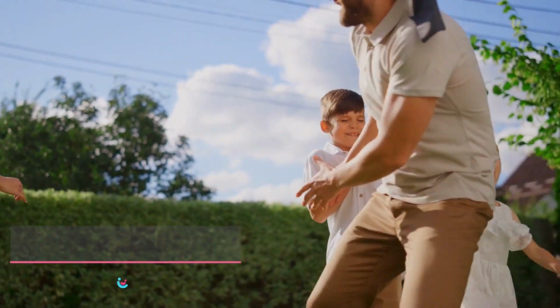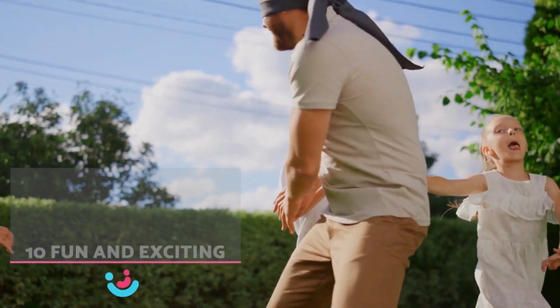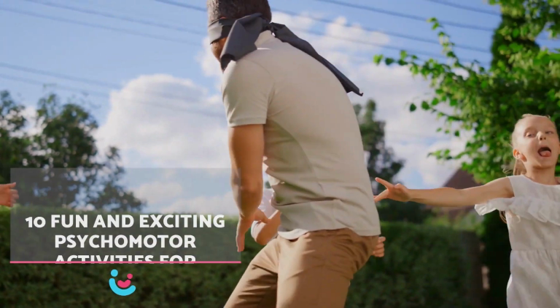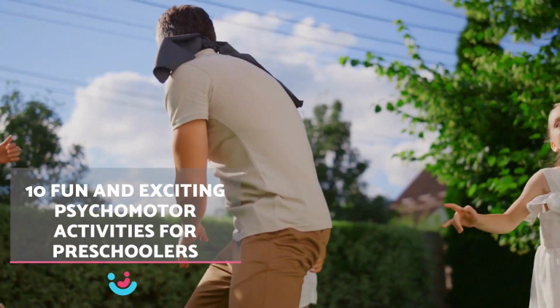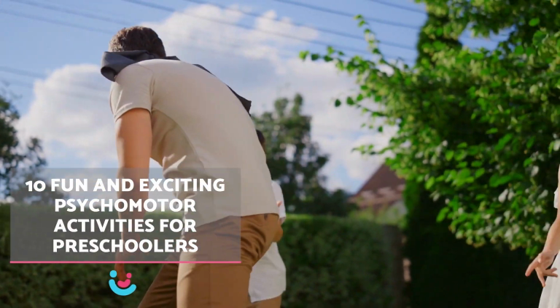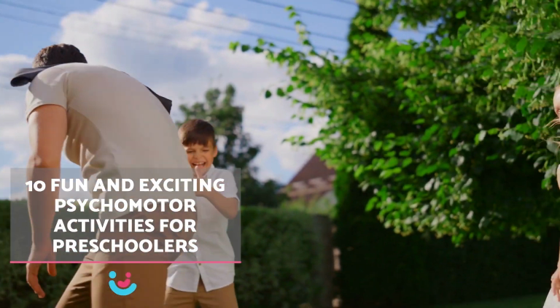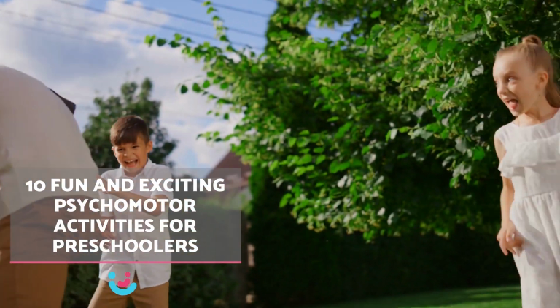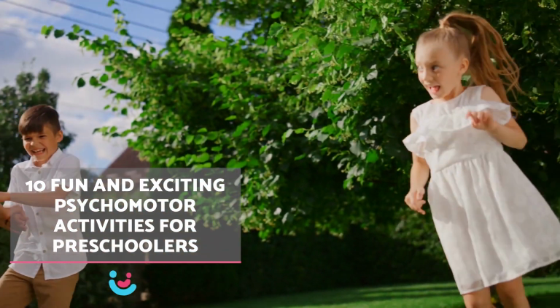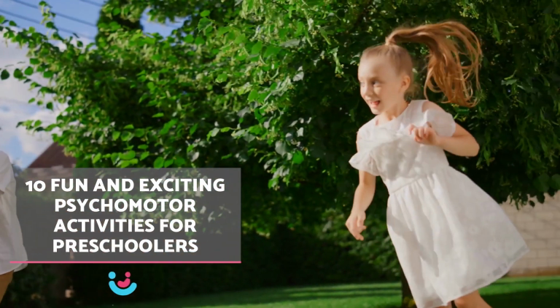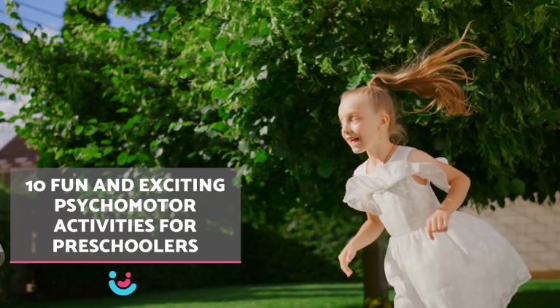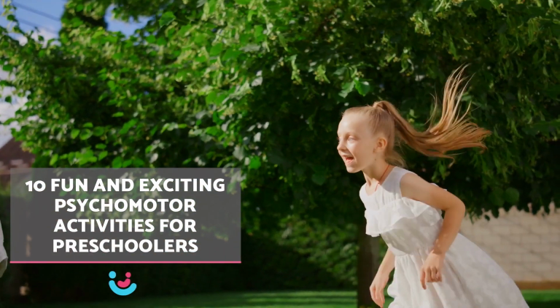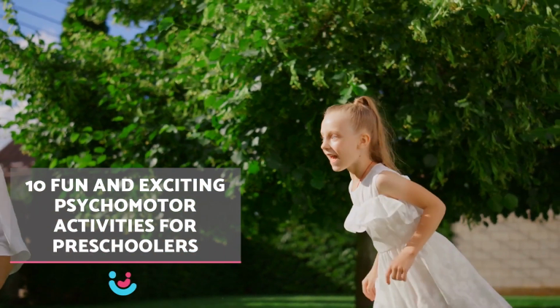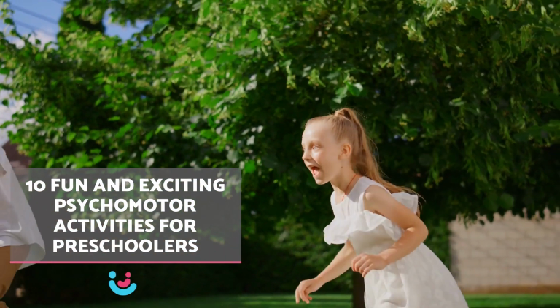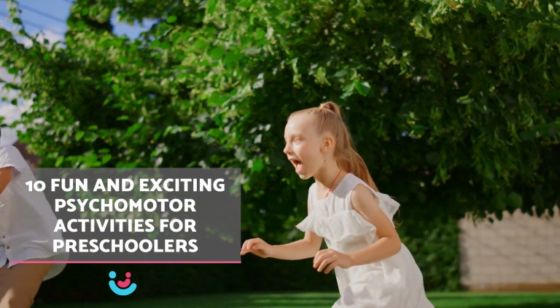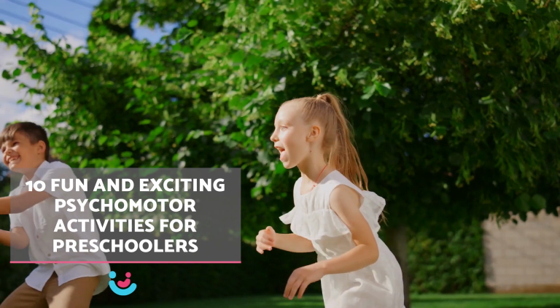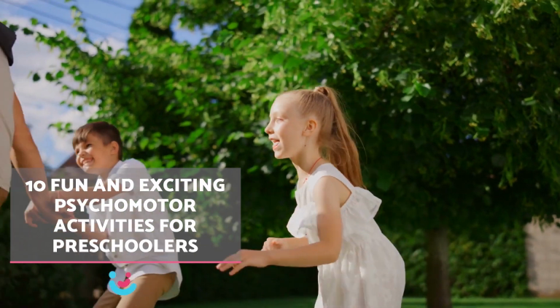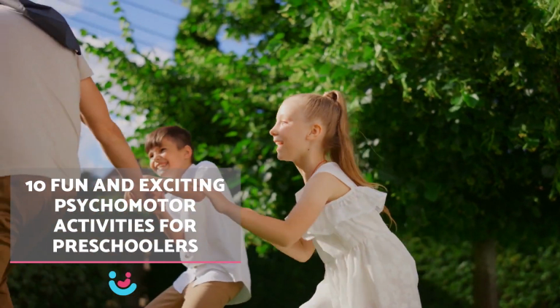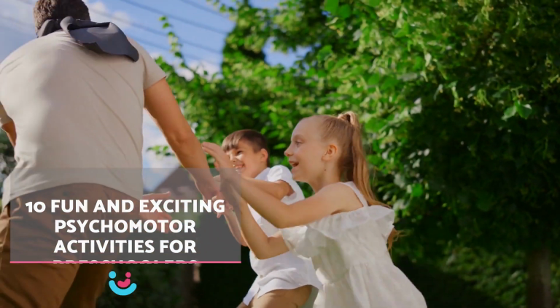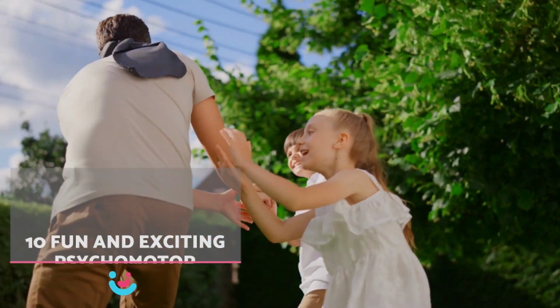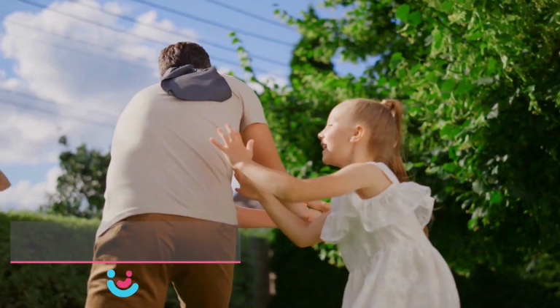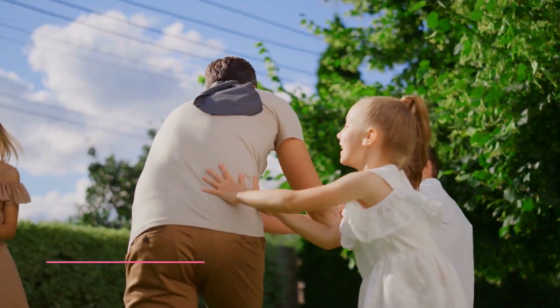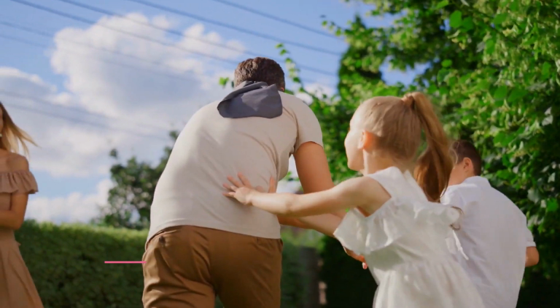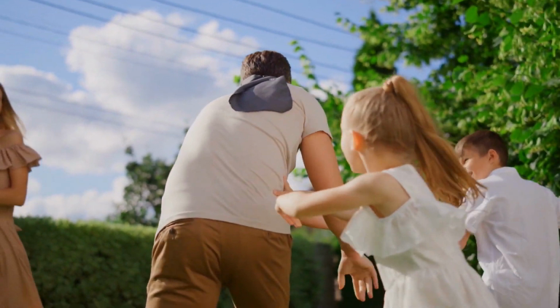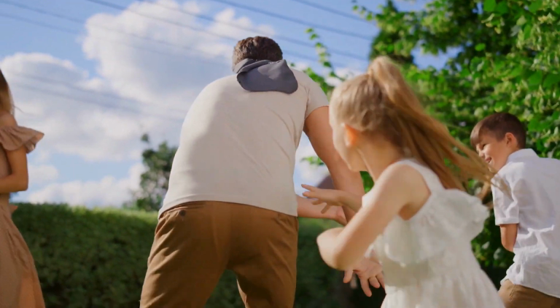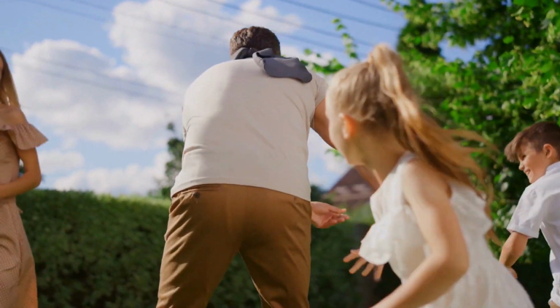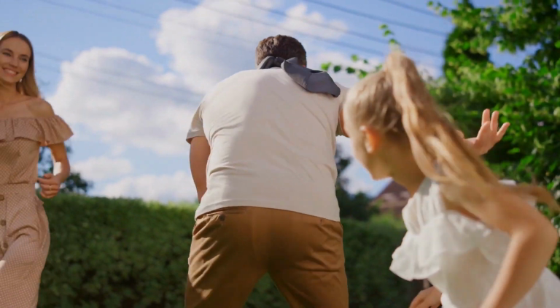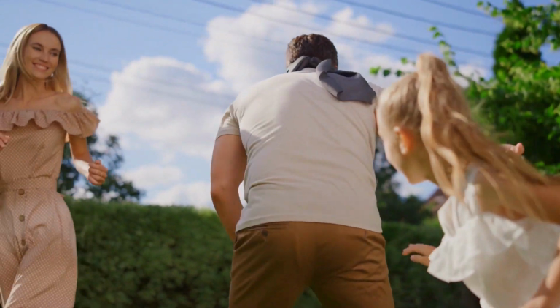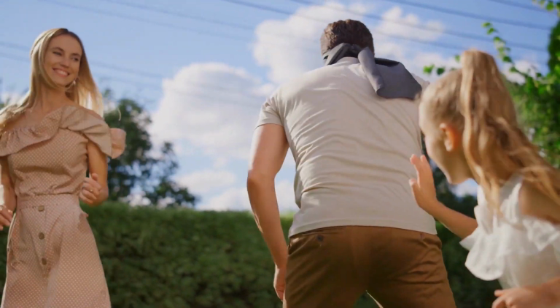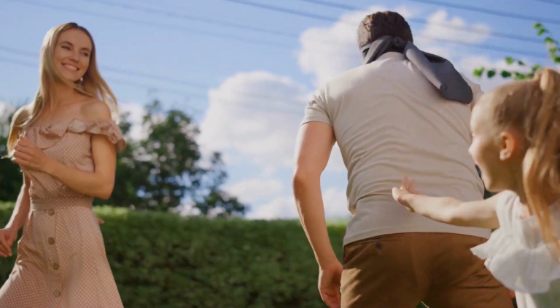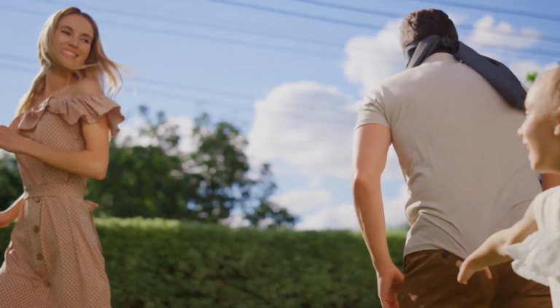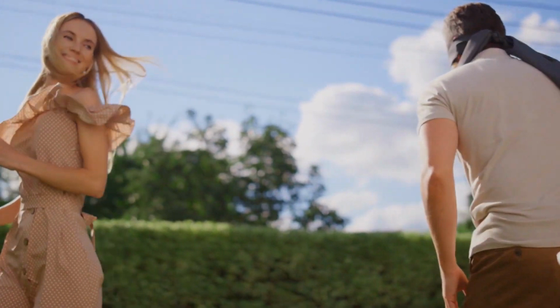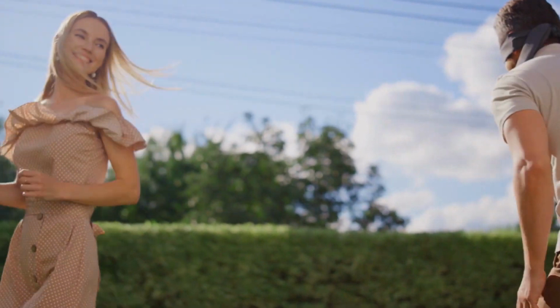In this video by Alpha Babies, we present 10 engaging psychomotor activities tailored for children aged 3 to 5.